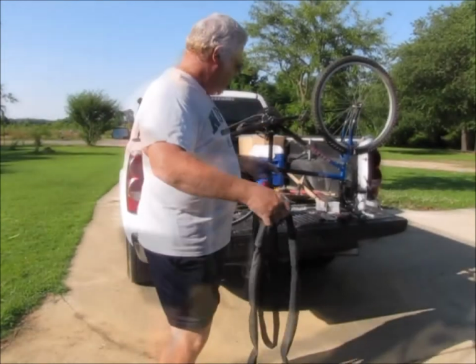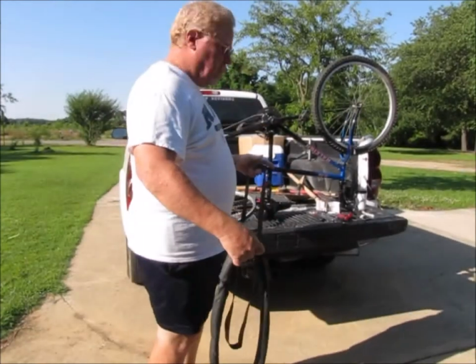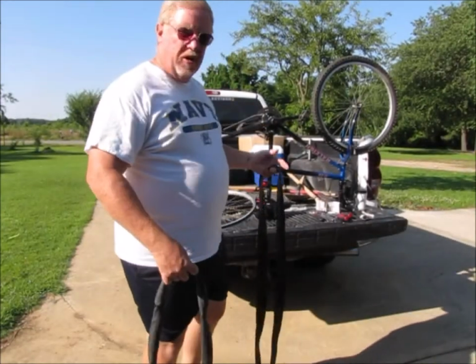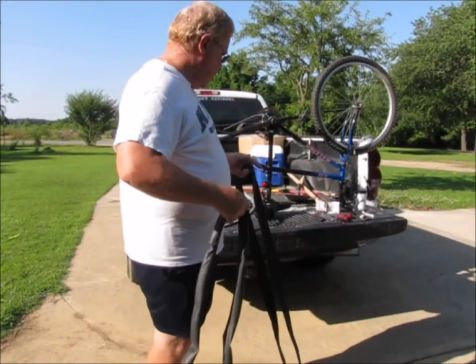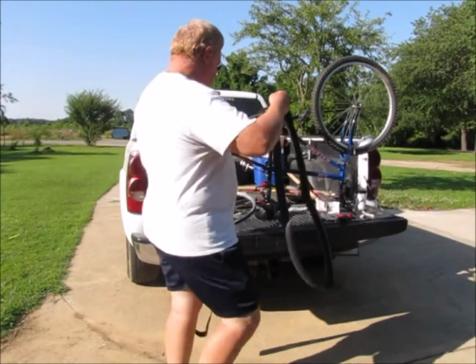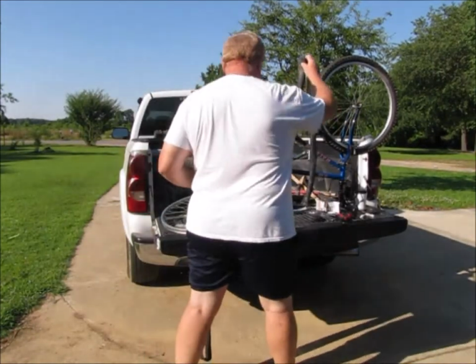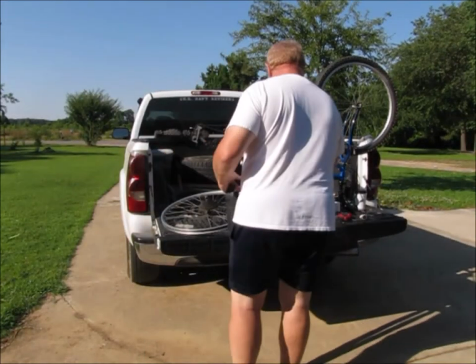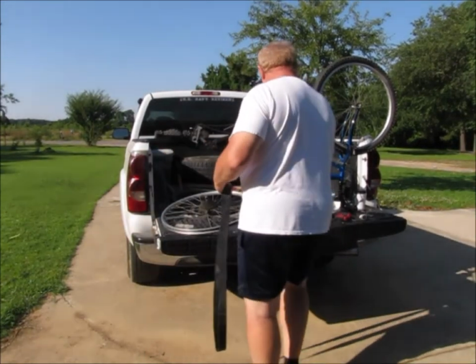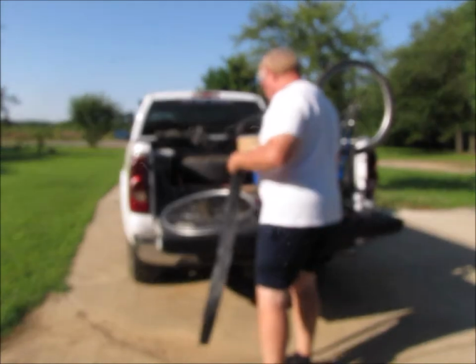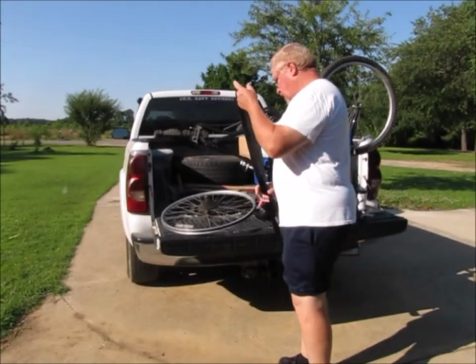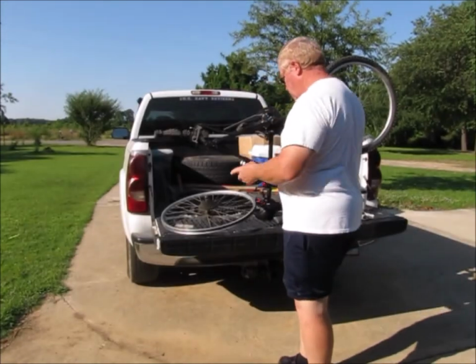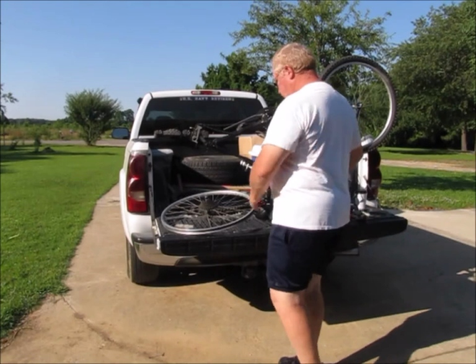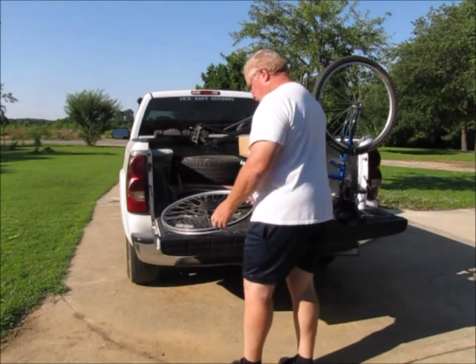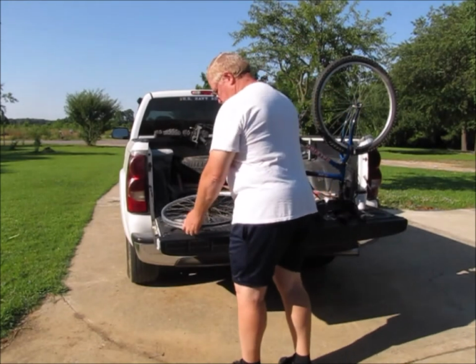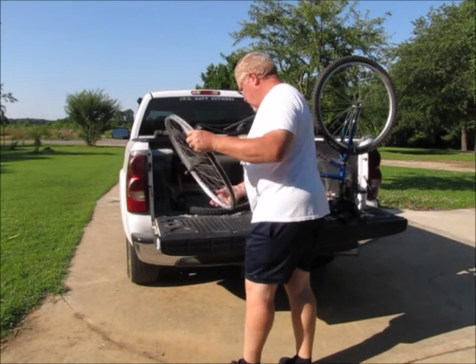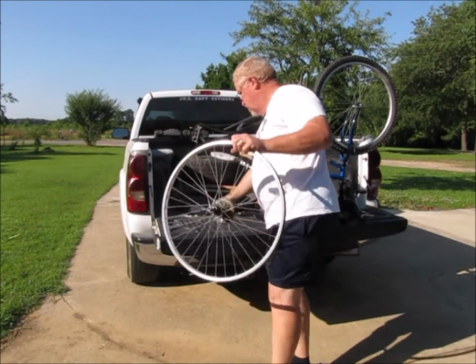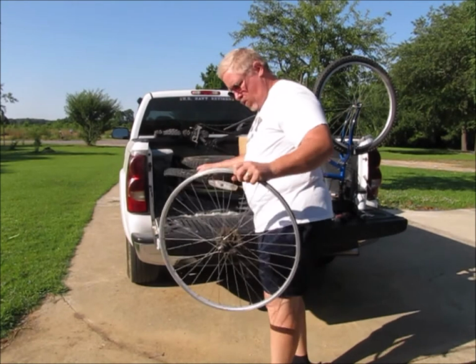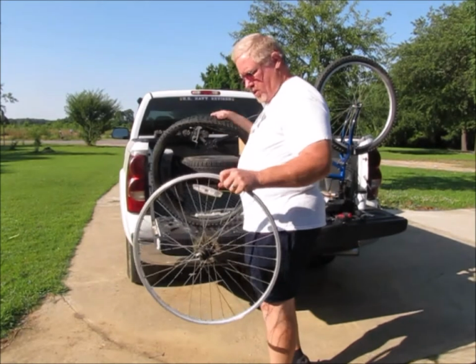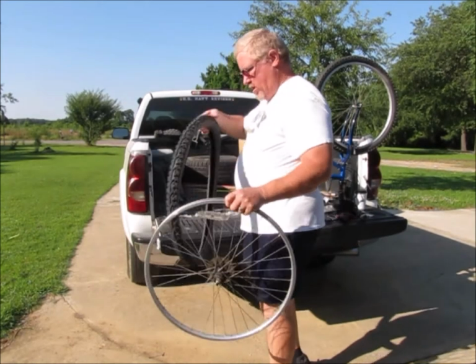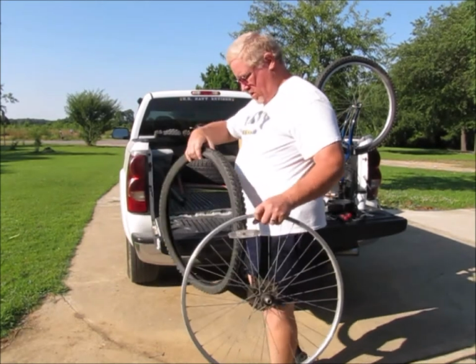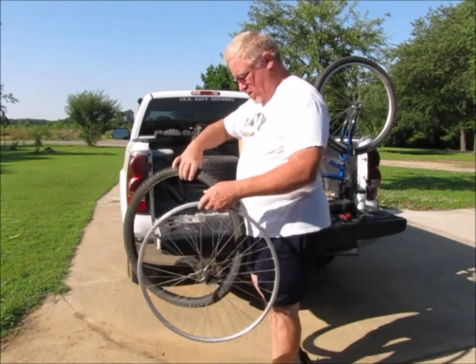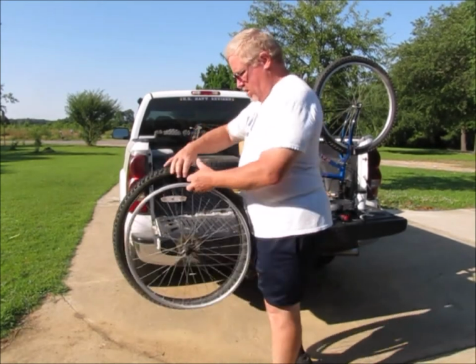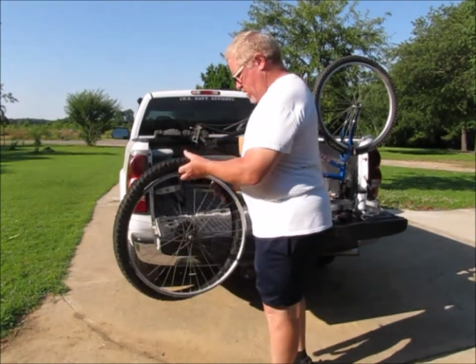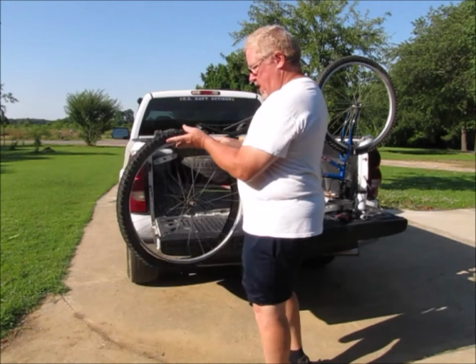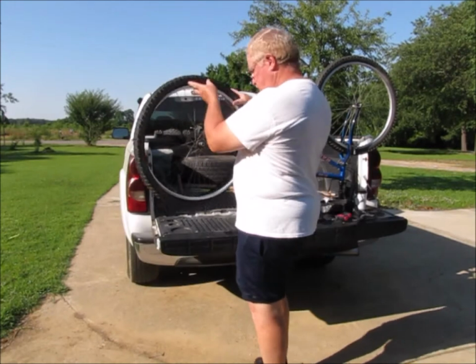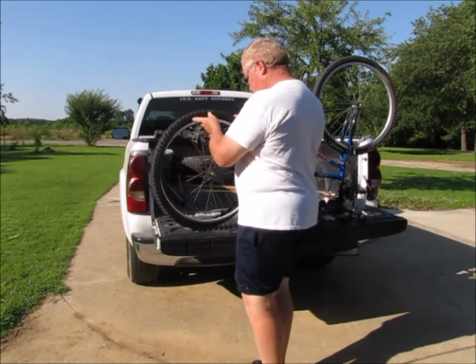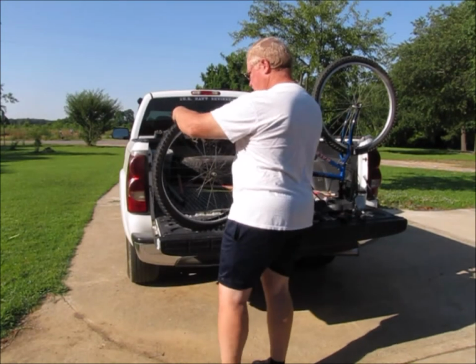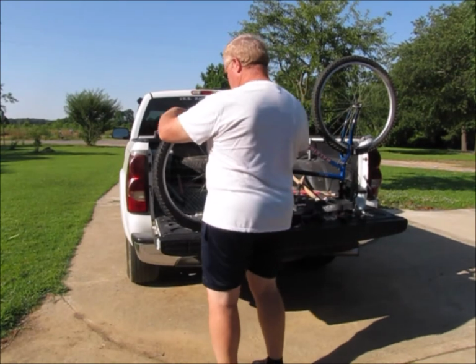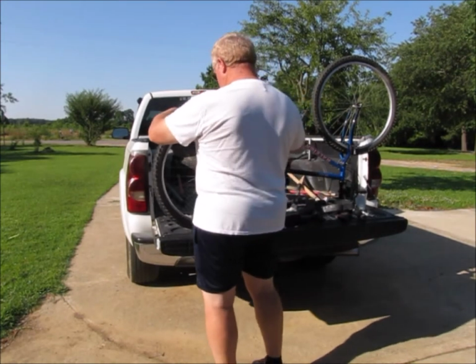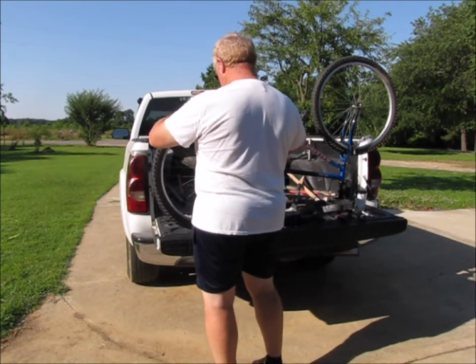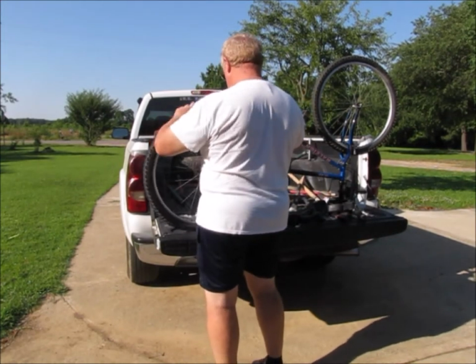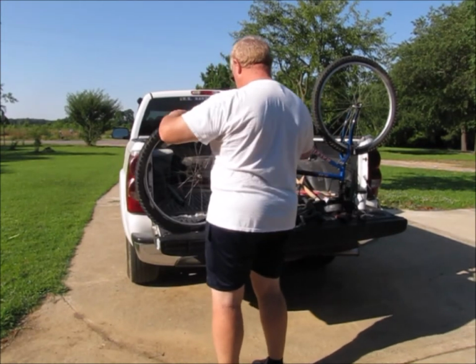I'm not real sure why it is that the inner tube twisted on the rim the way it did, but it did — so we're going to try and make sure that doesn't happen again.